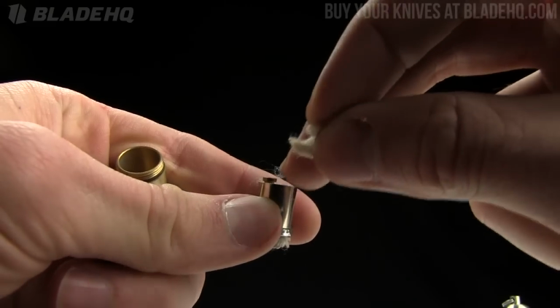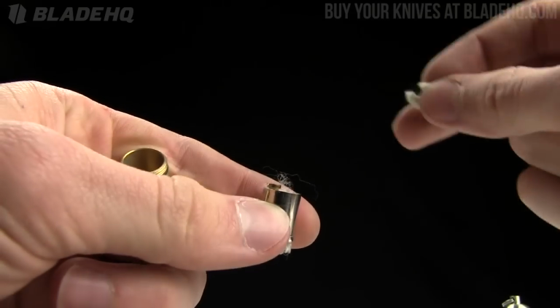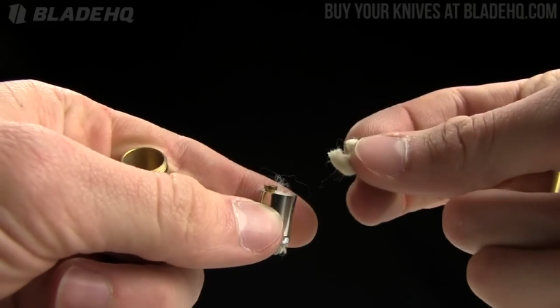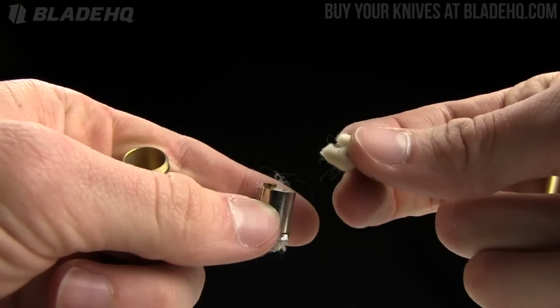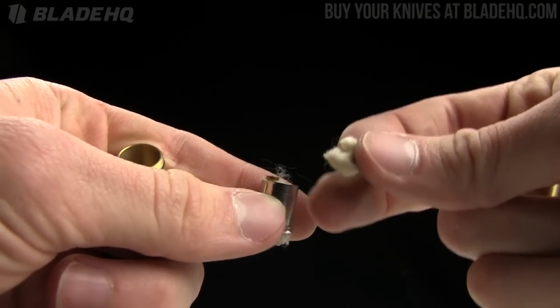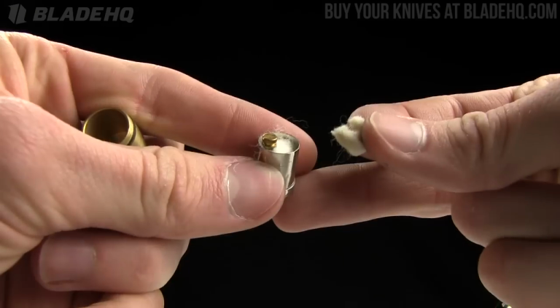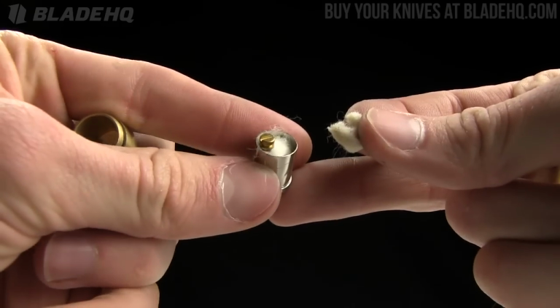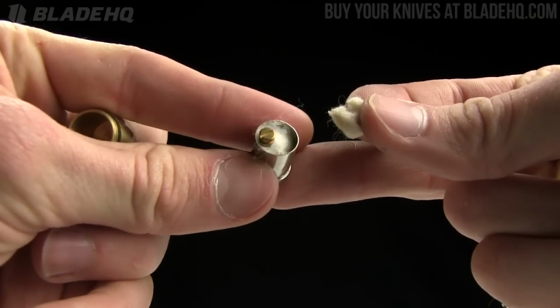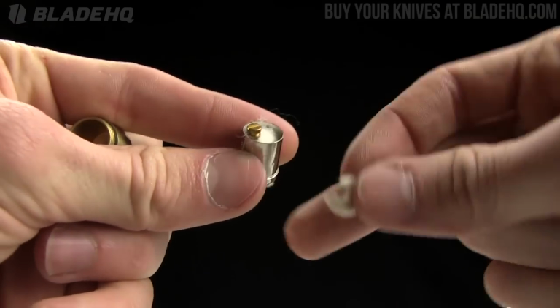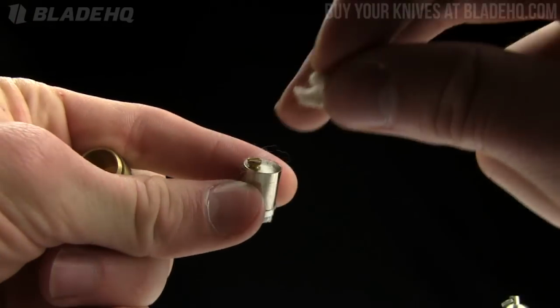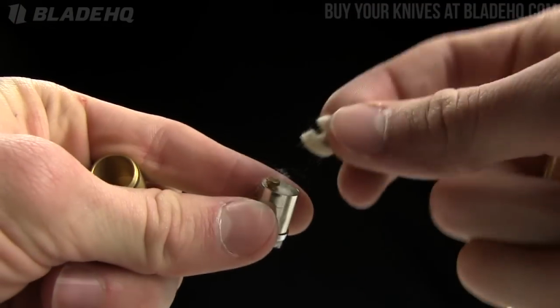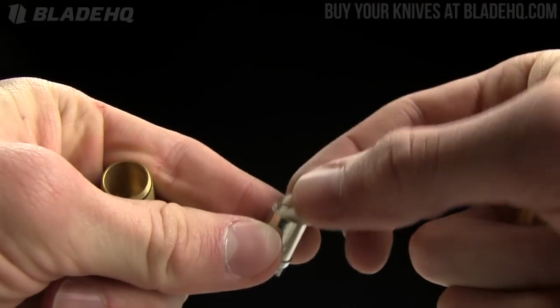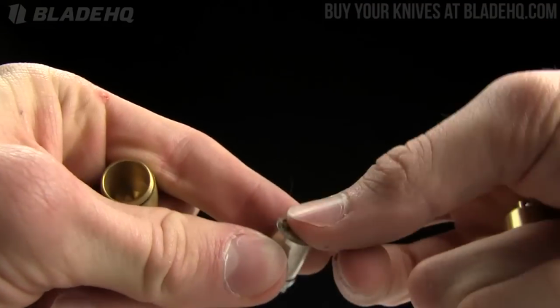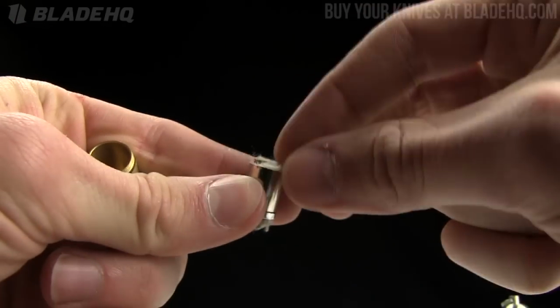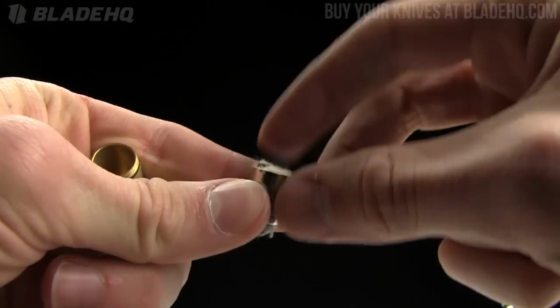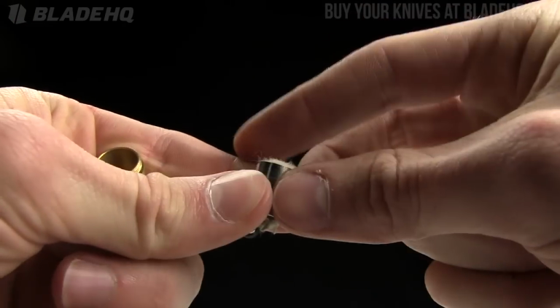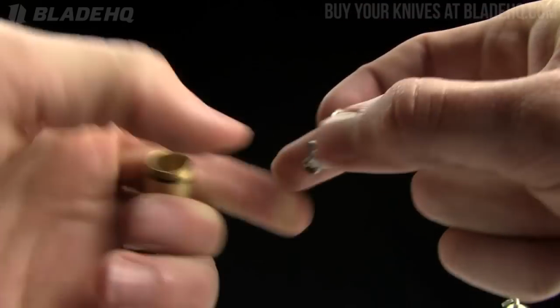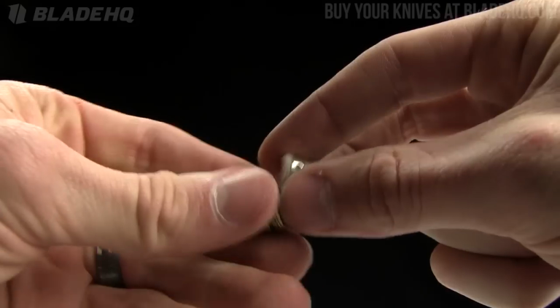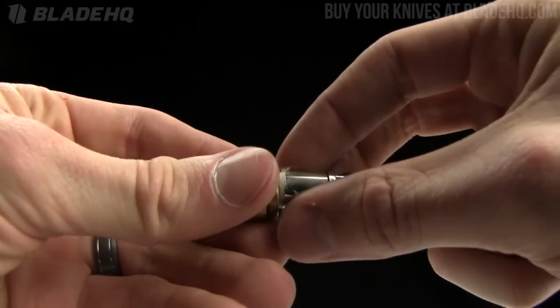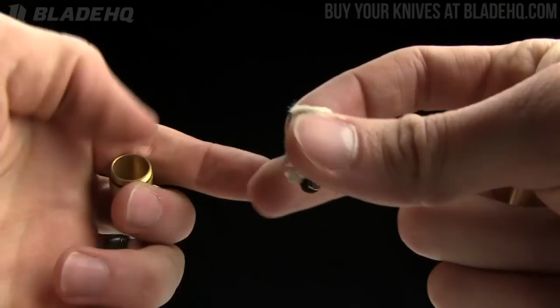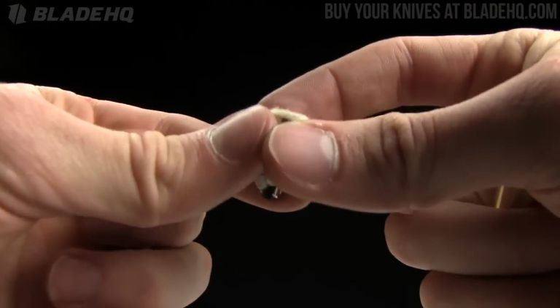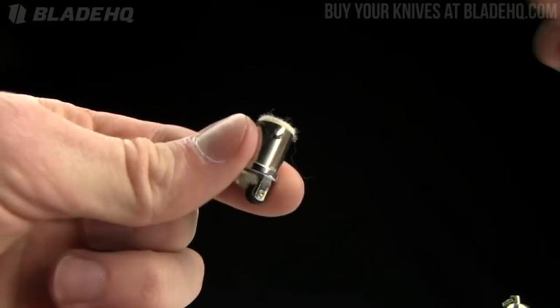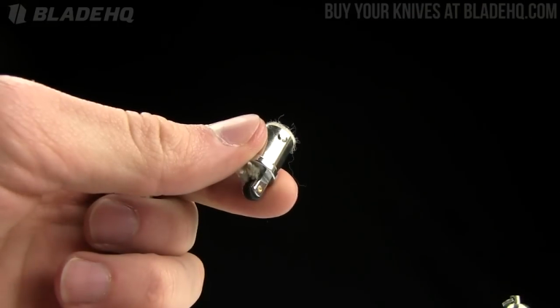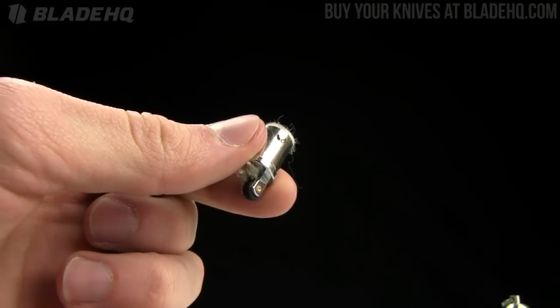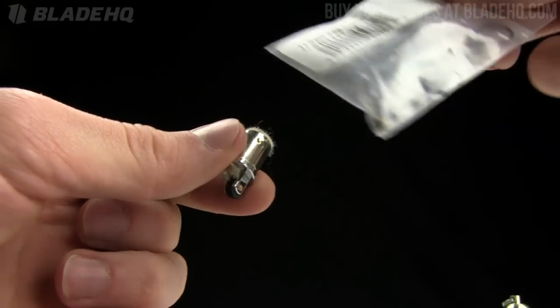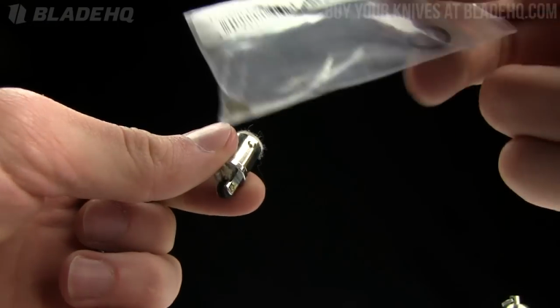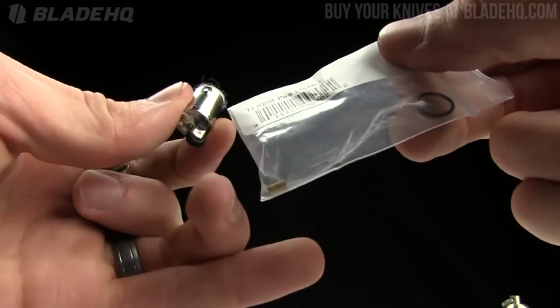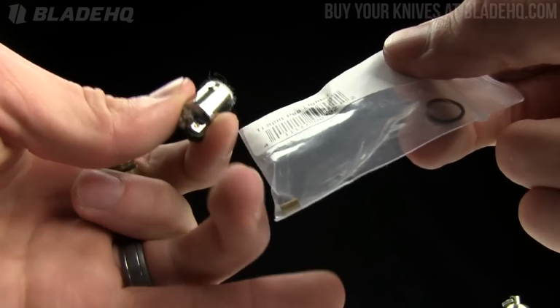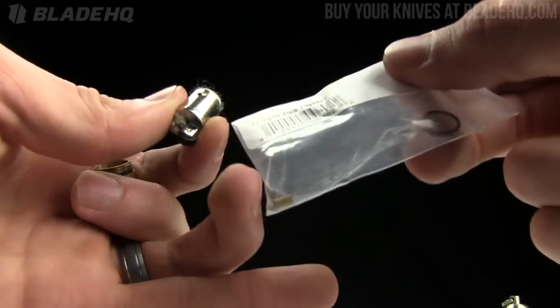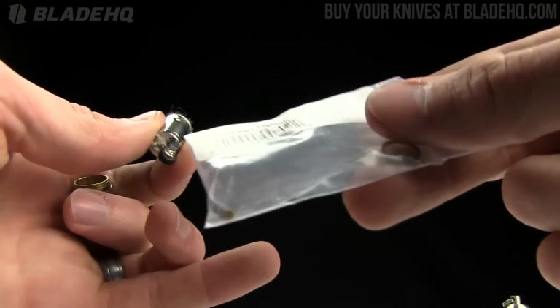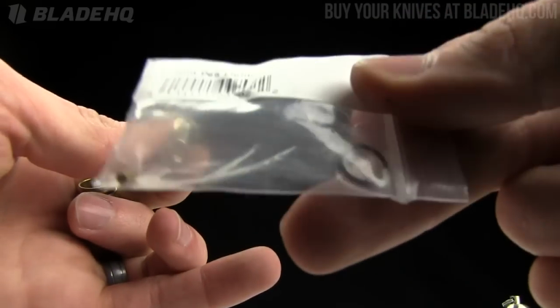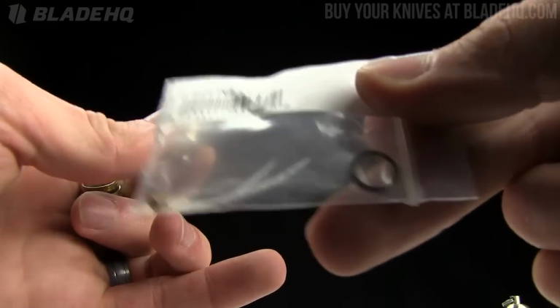You just fill that with lighter fluid — you can buy that from Zippo or that sort of thing. Fairly cheap, inexpensive stuff. Just fill that up, put that plug in, and then just pop it in there. It also comes with extra flint and steel, so you've got extra flint as well as an extra O-ring.